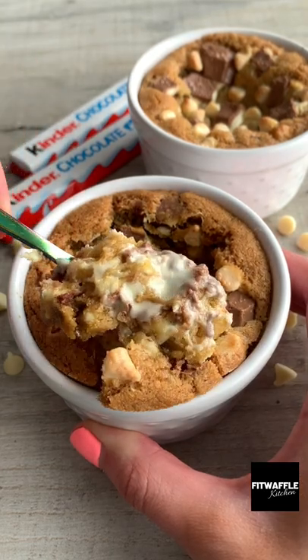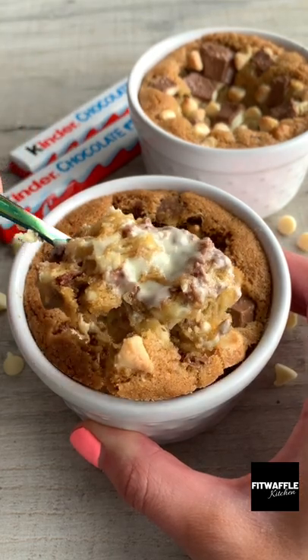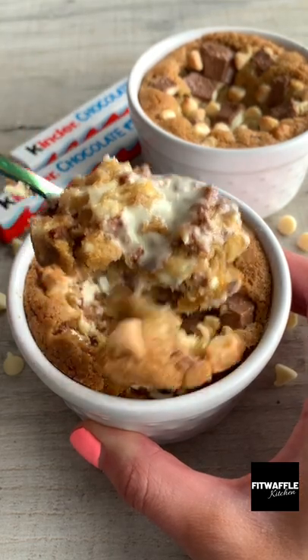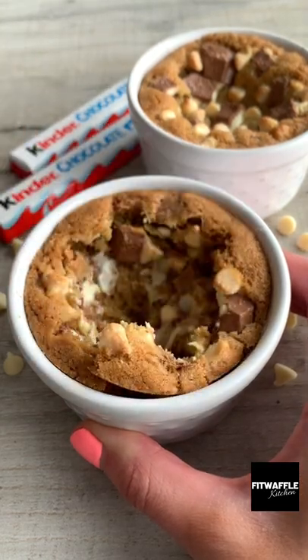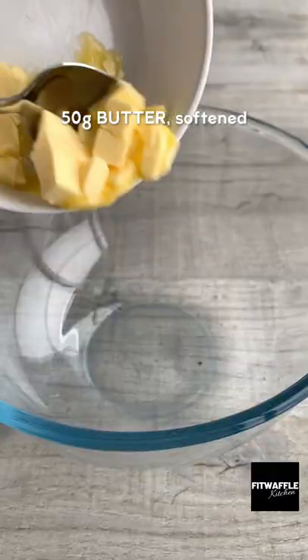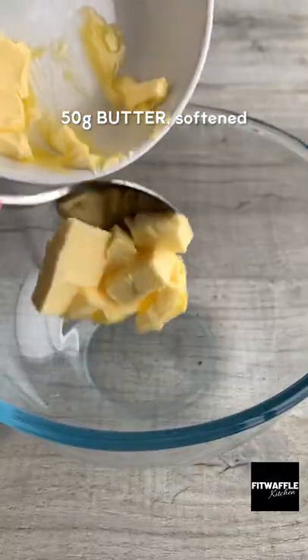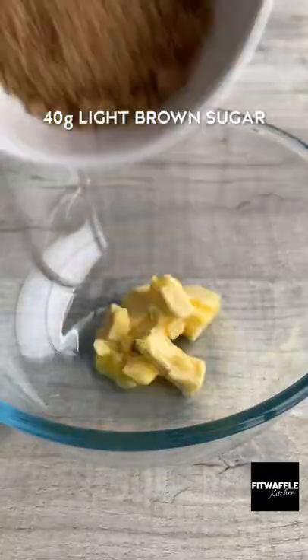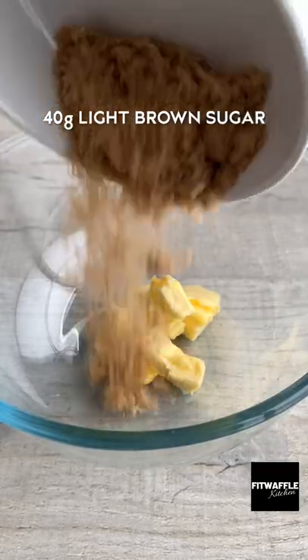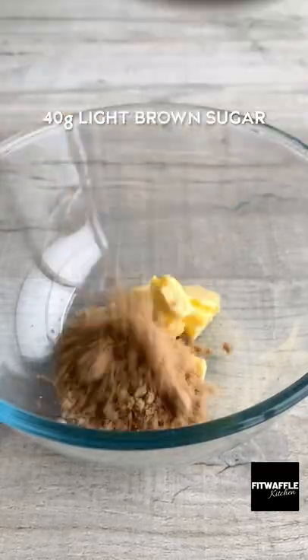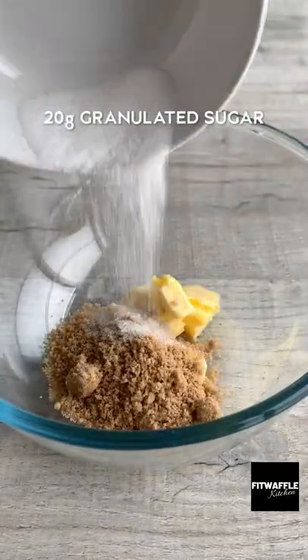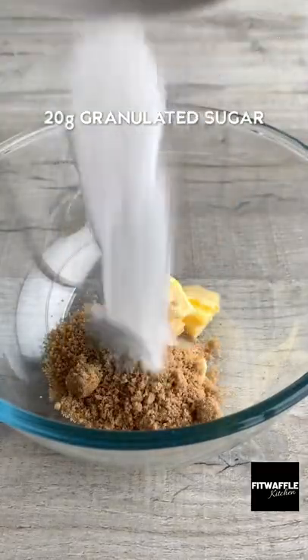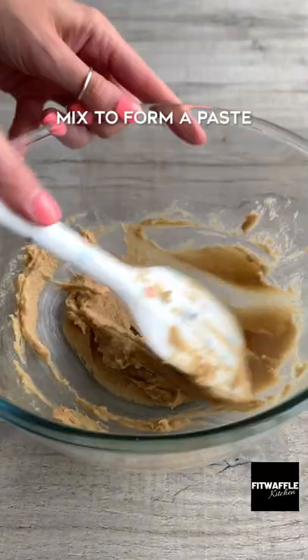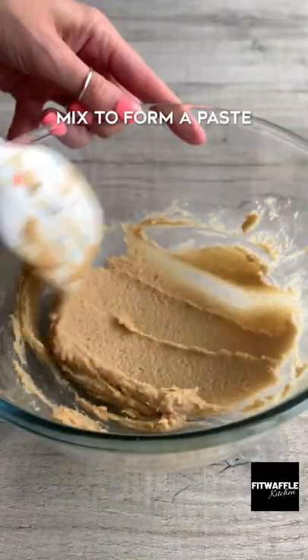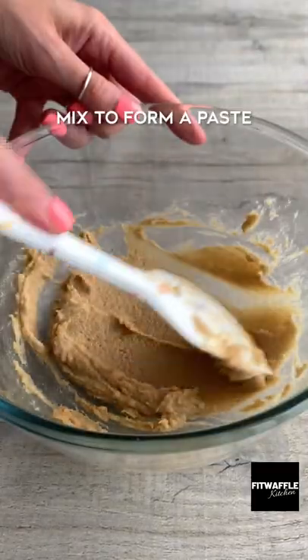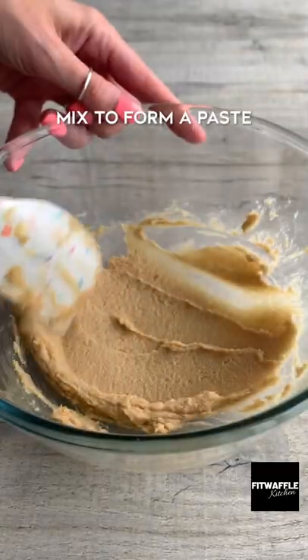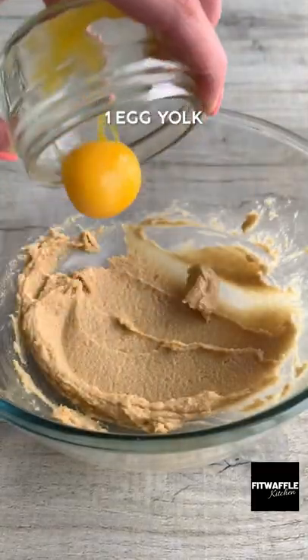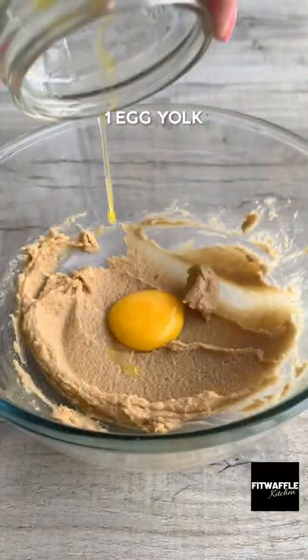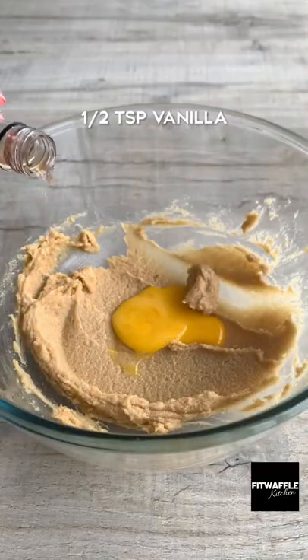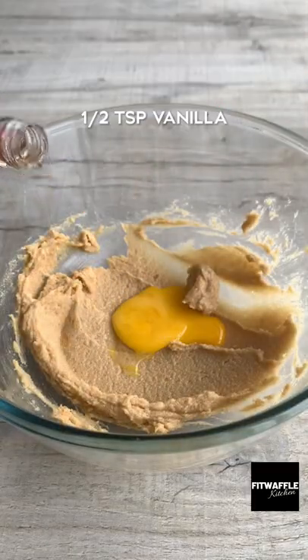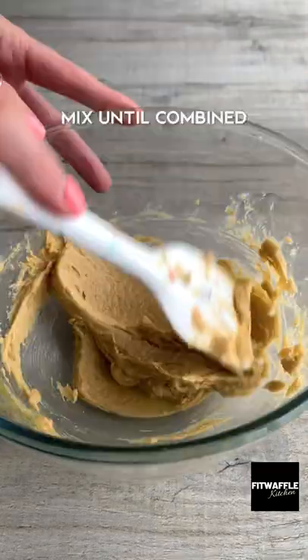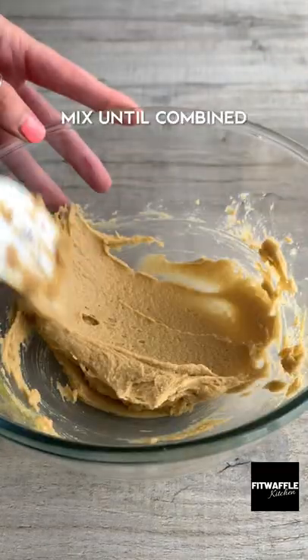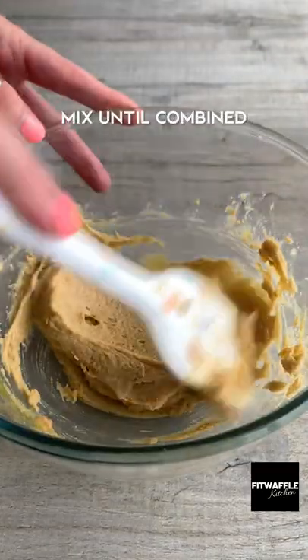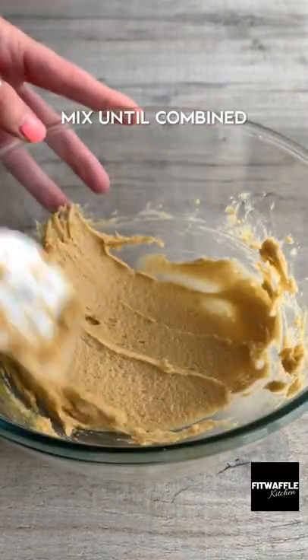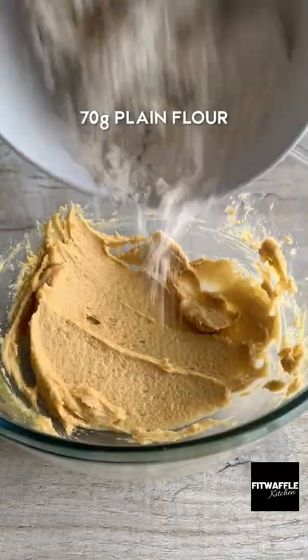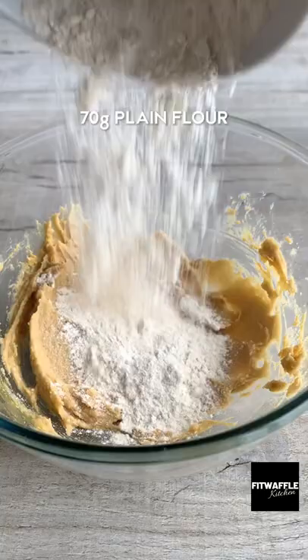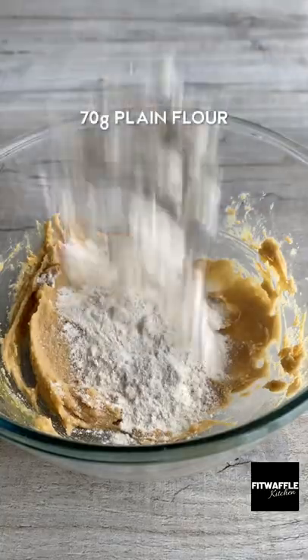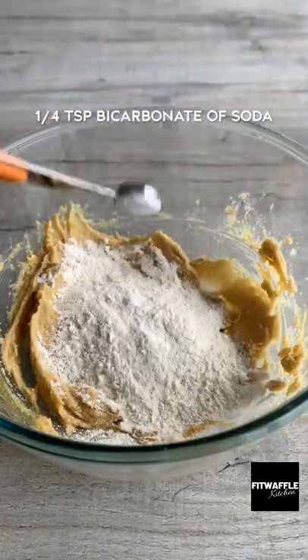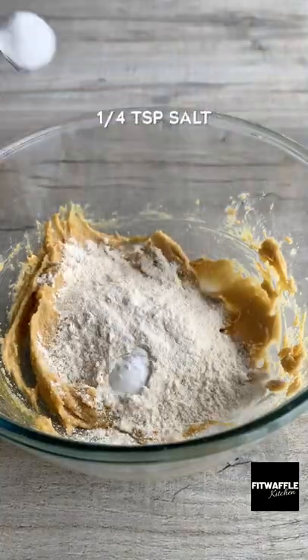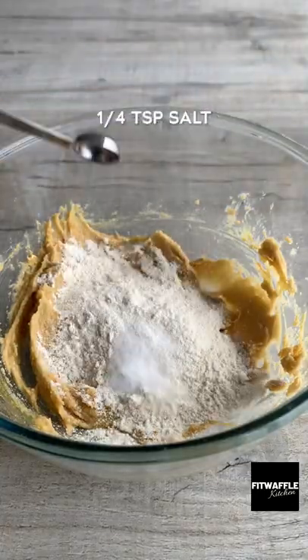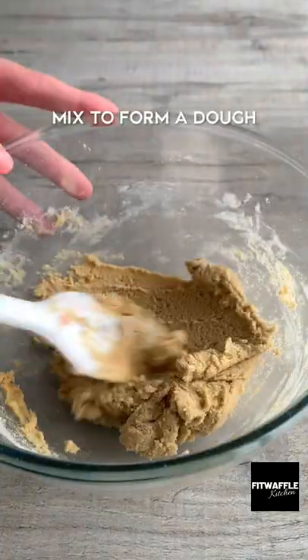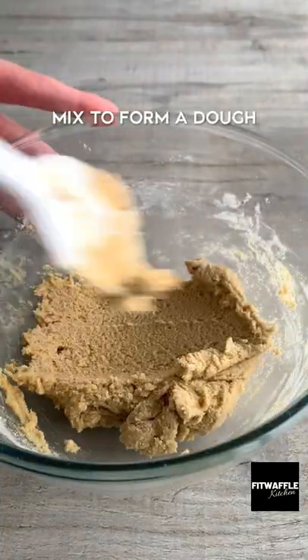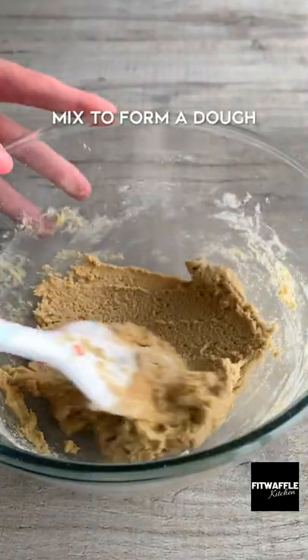Add softened butter, light brown sugar and granulated sugar to a bowl and mix to form a paste. Add one egg yolk and vanilla and mix these in. Then add plain flour, bicarbonate of soda and salt and mix to form a dough.